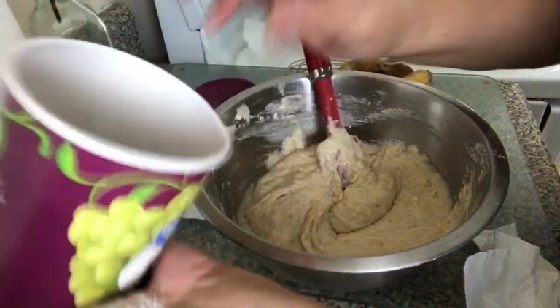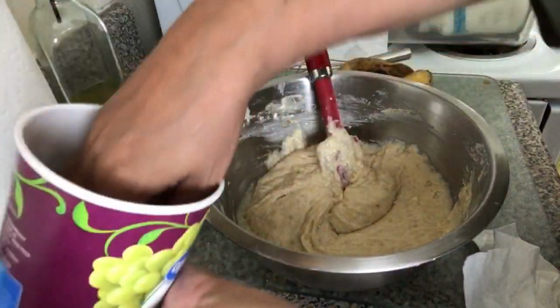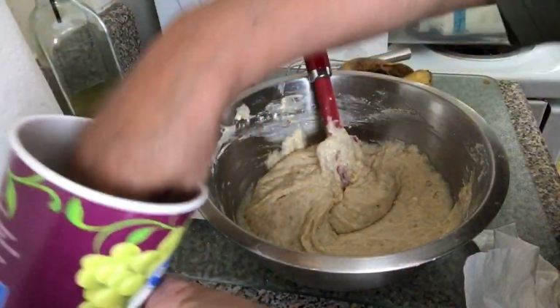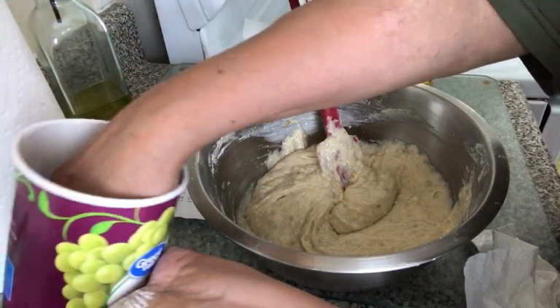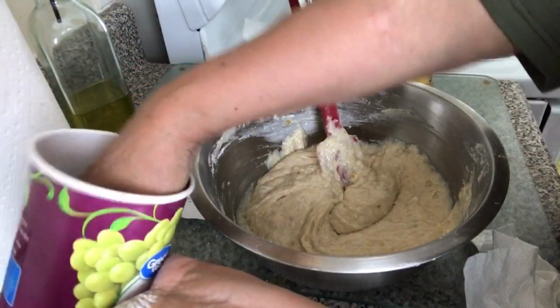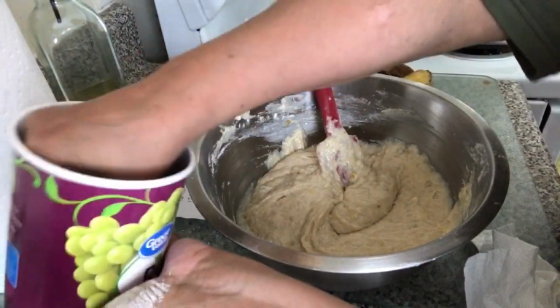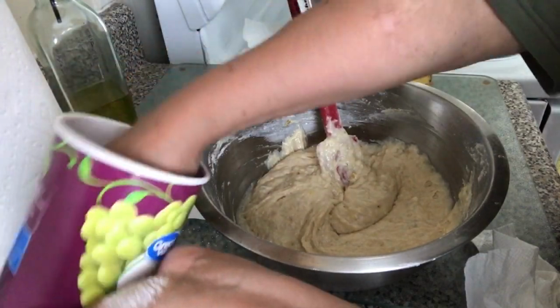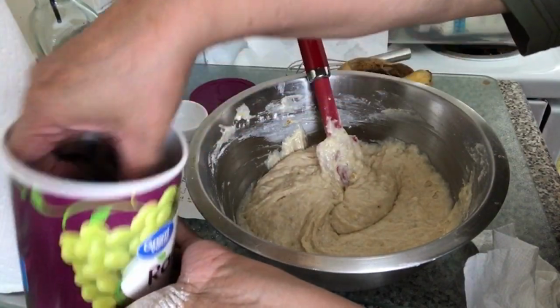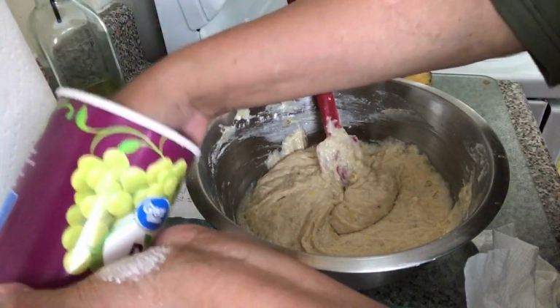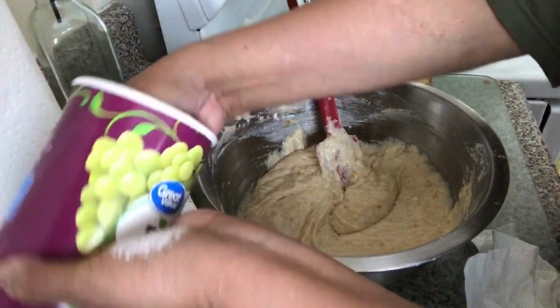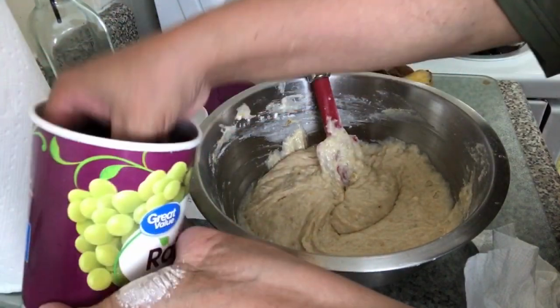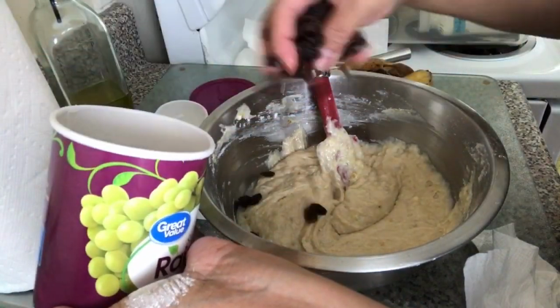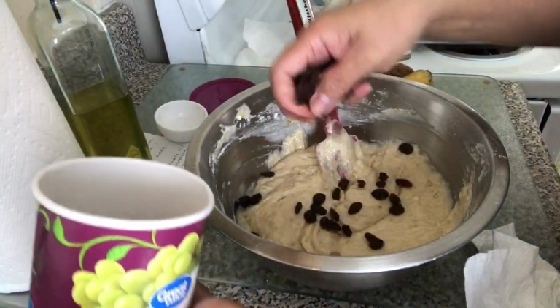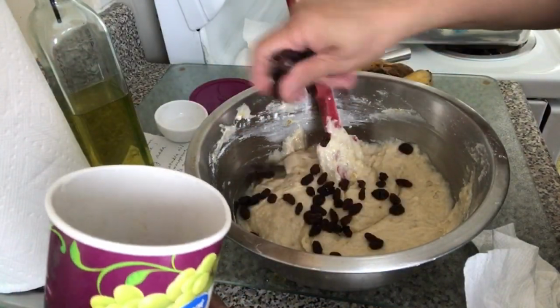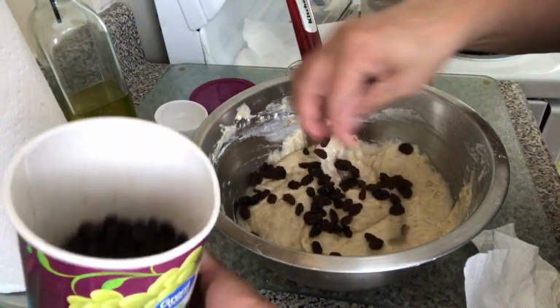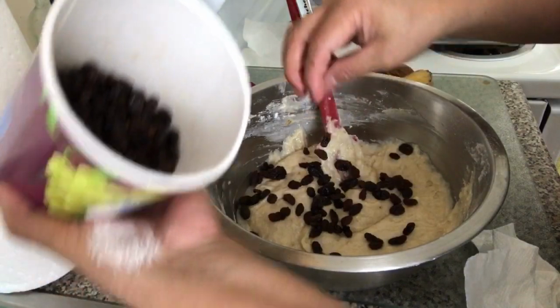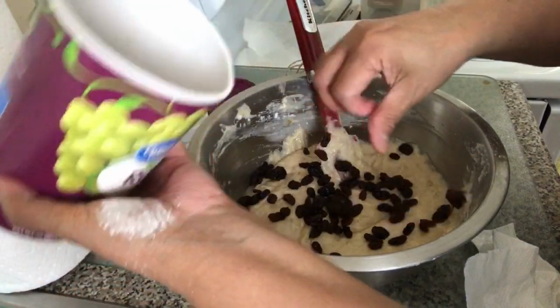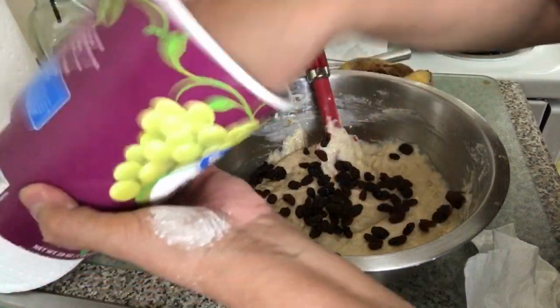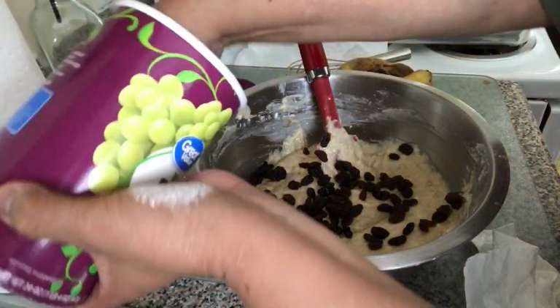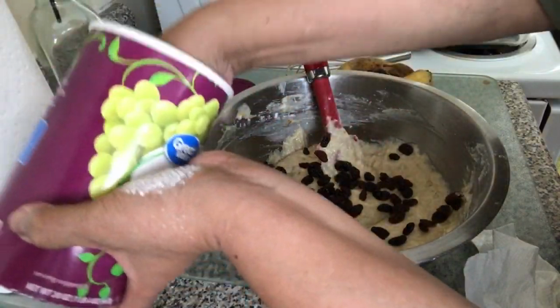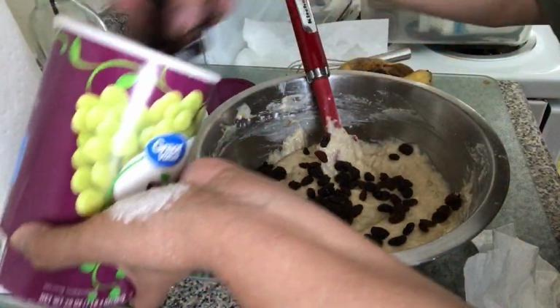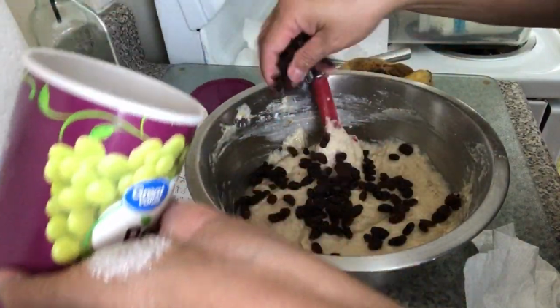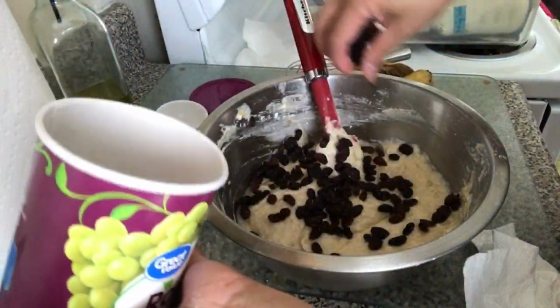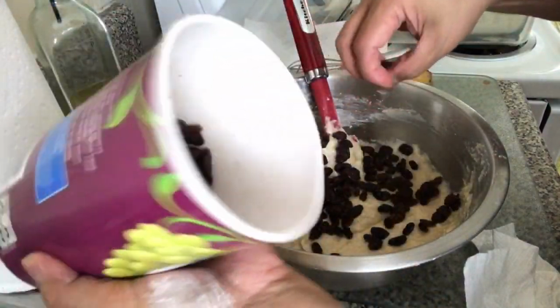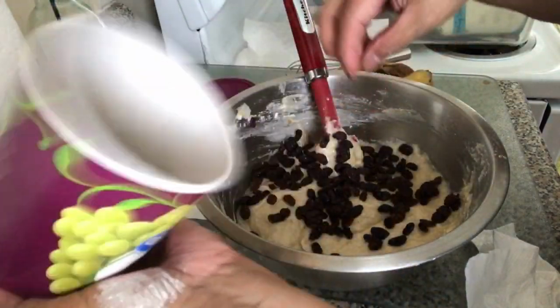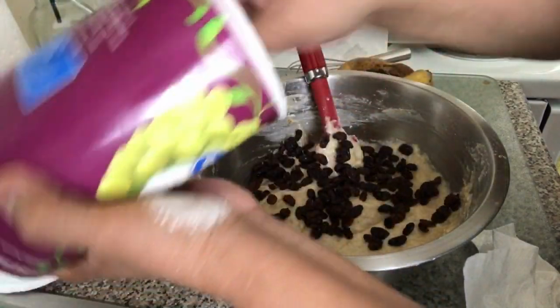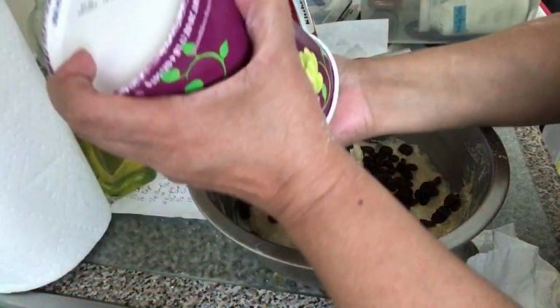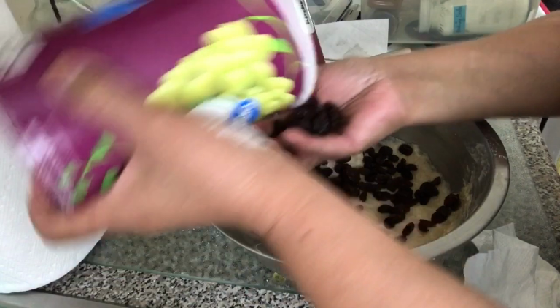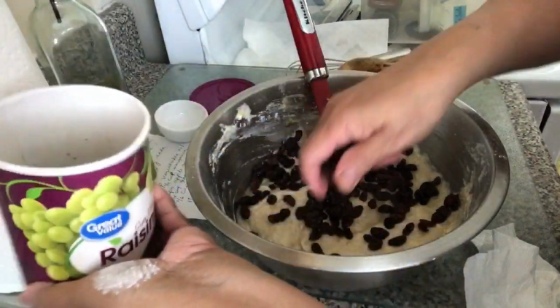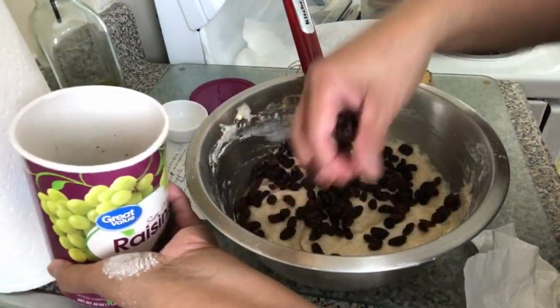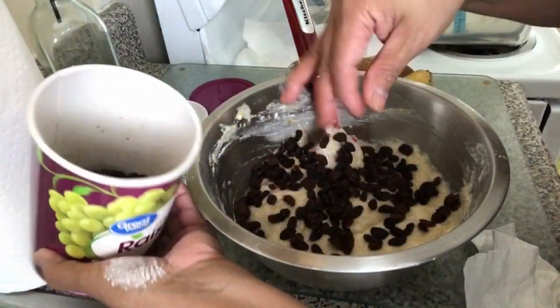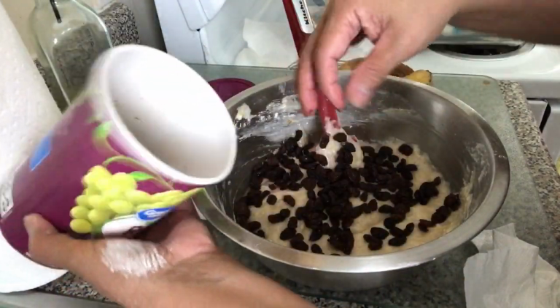Then I'll add raisins. You can add raisins — try it if you like.